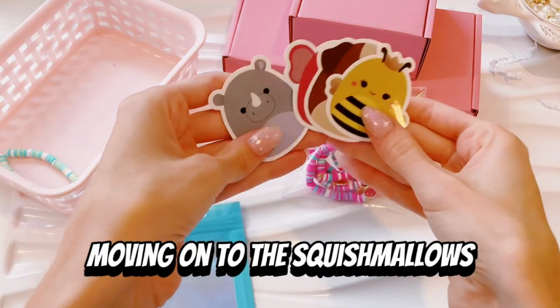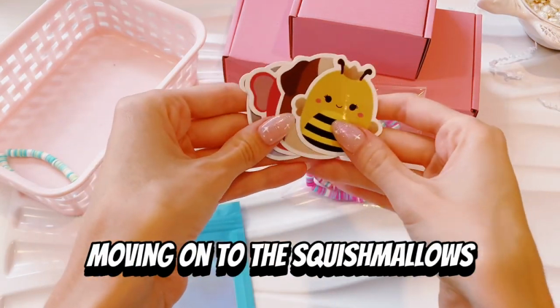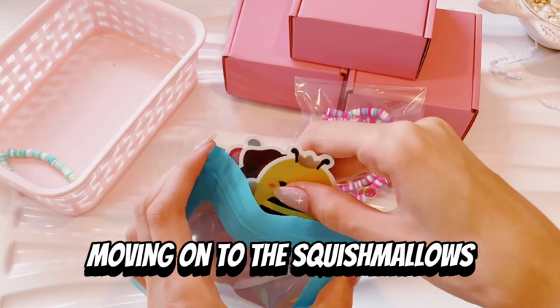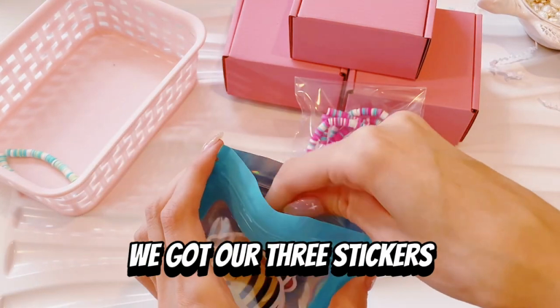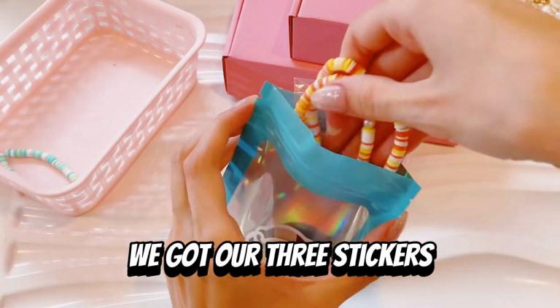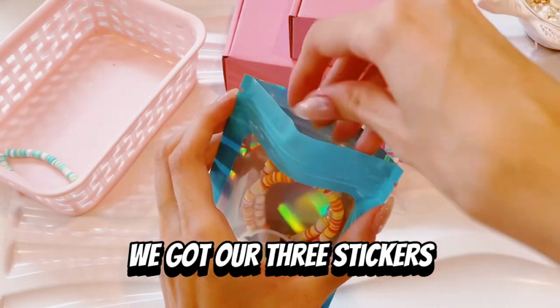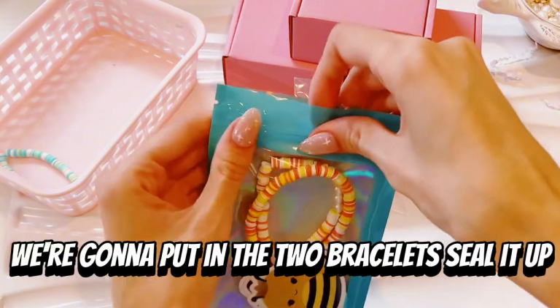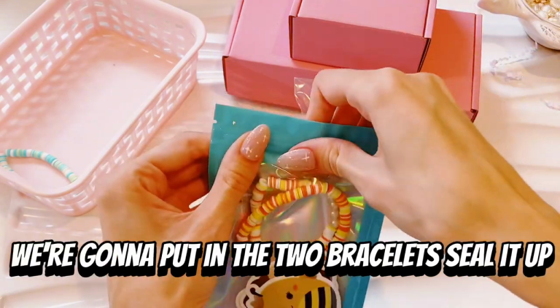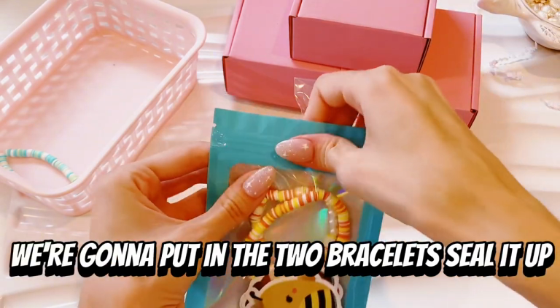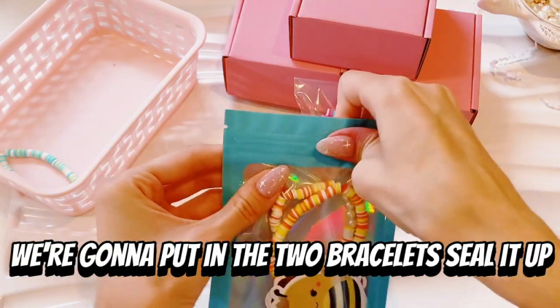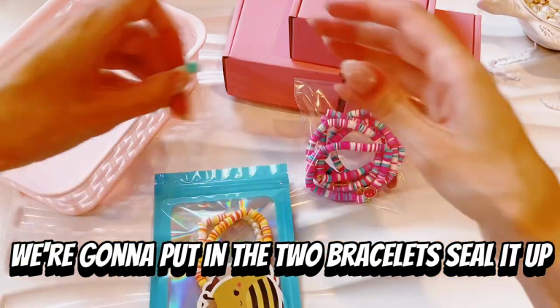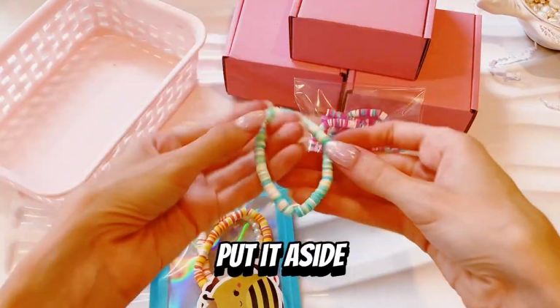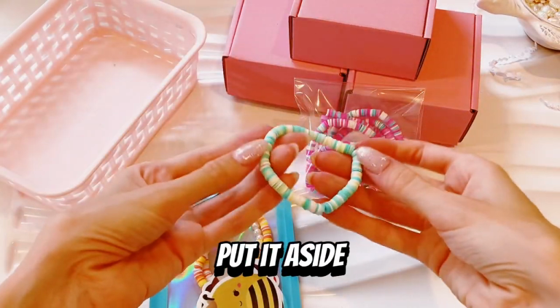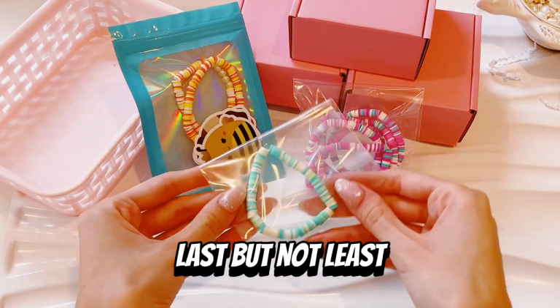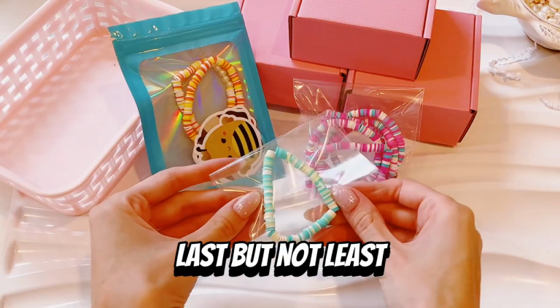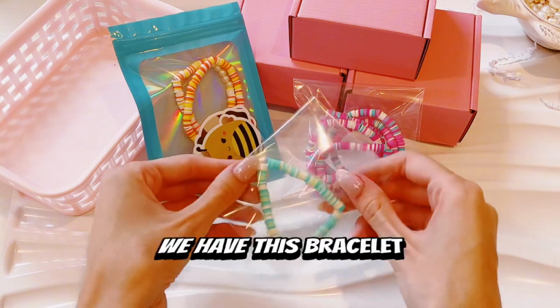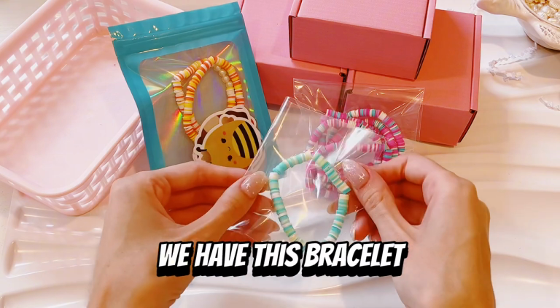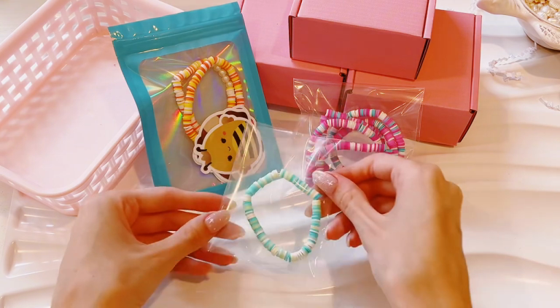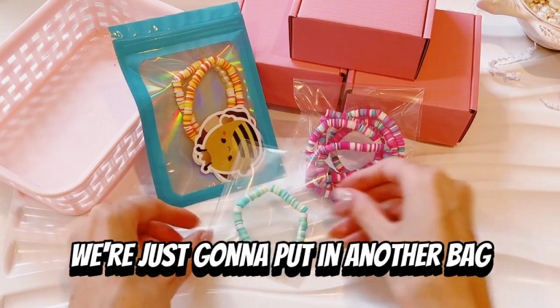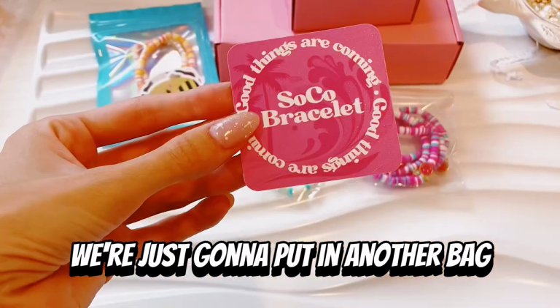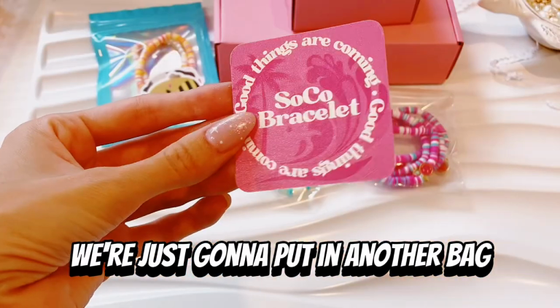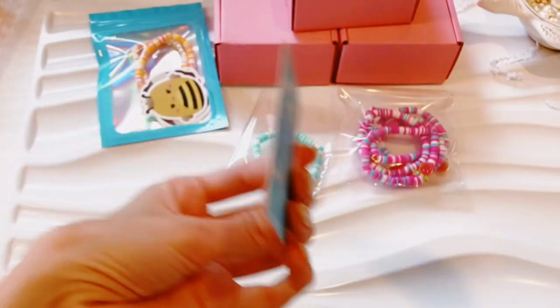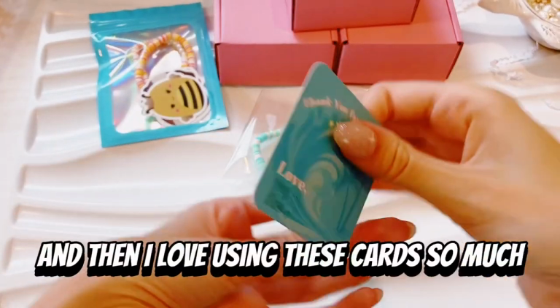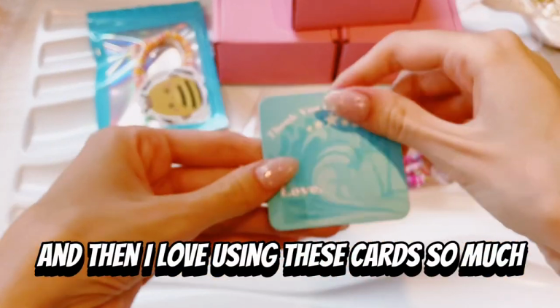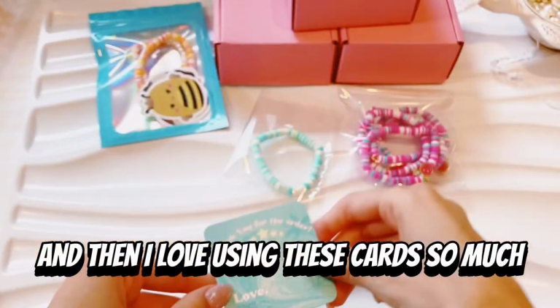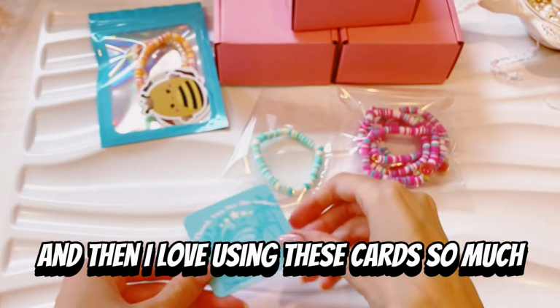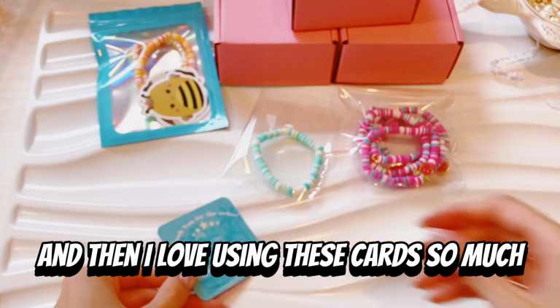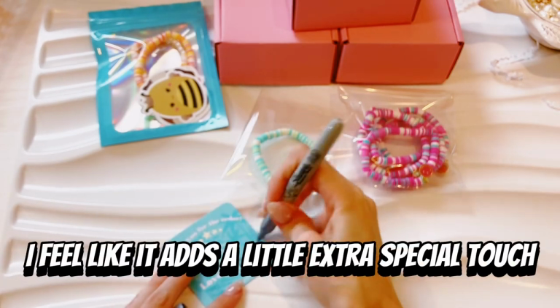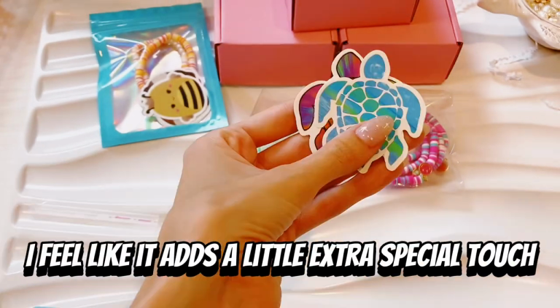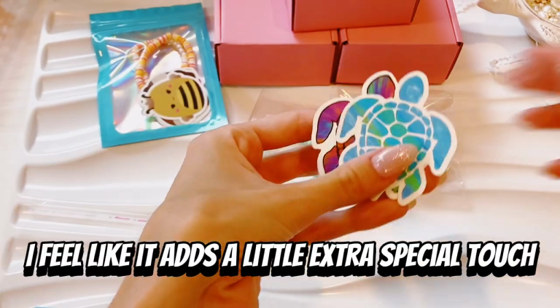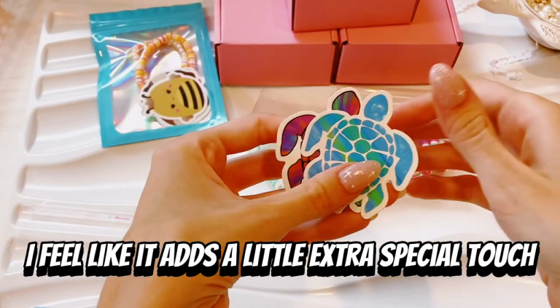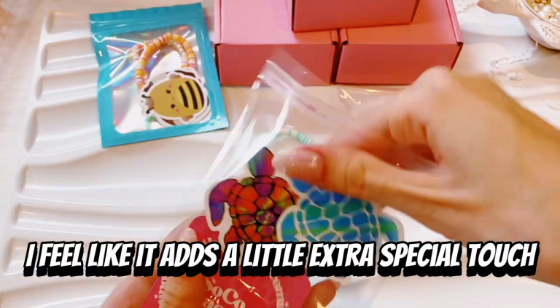Moving on to the Squishmallows, we got our three stickers. We're going to put in the two bracelets, seal it up, and put it aside. Last but not least, we have this bracelet — we're just going to put it in another bag. And then I love using these cards so much; I feel like it adds a little extra special touch.